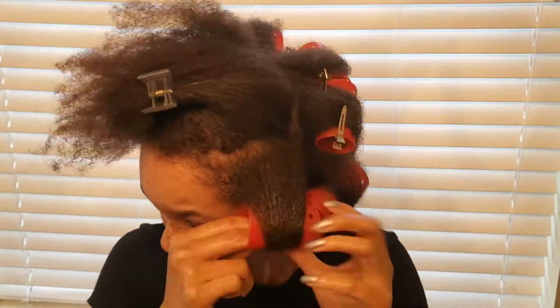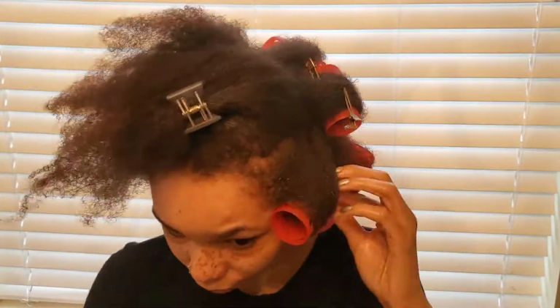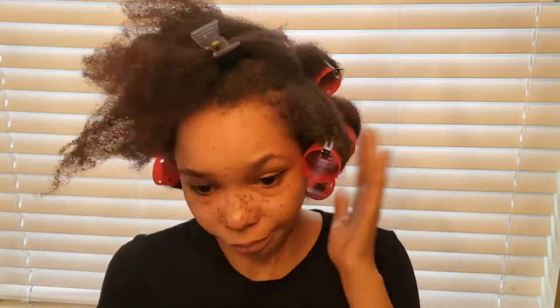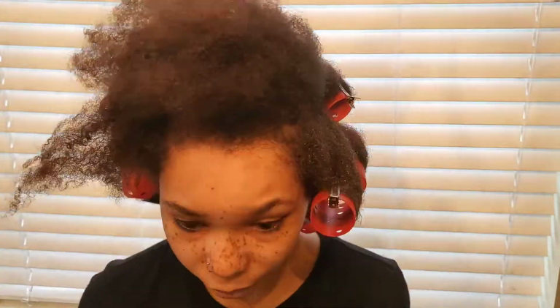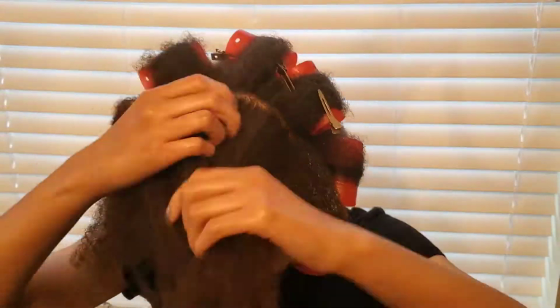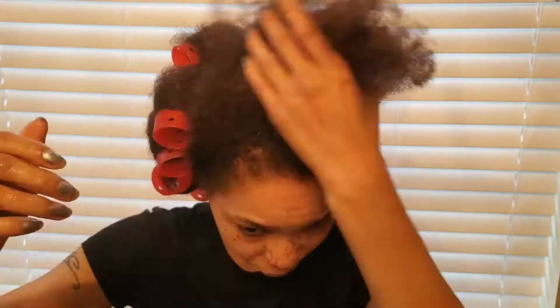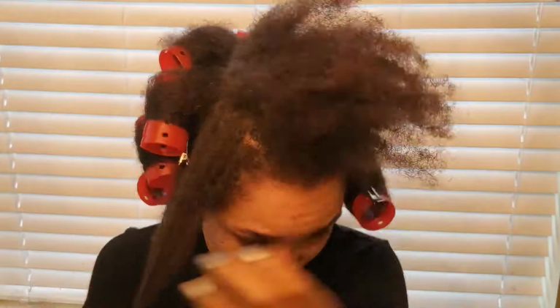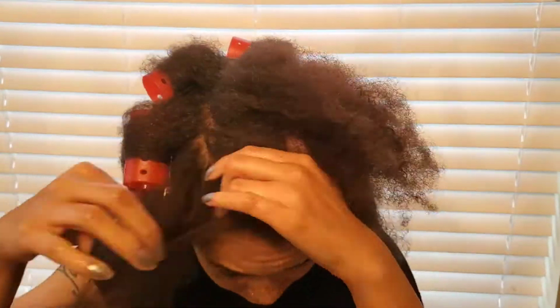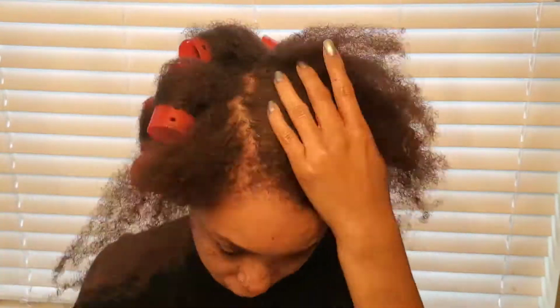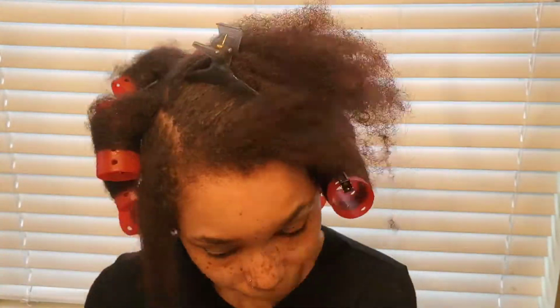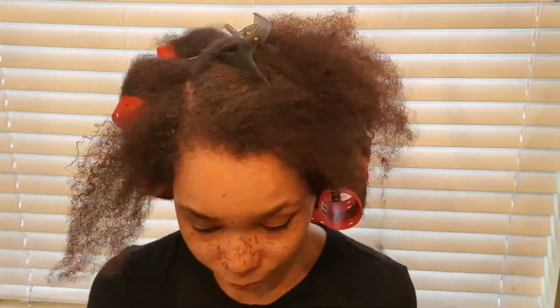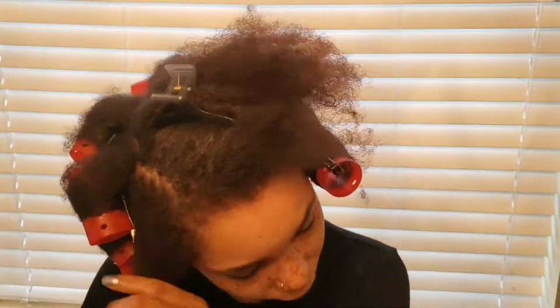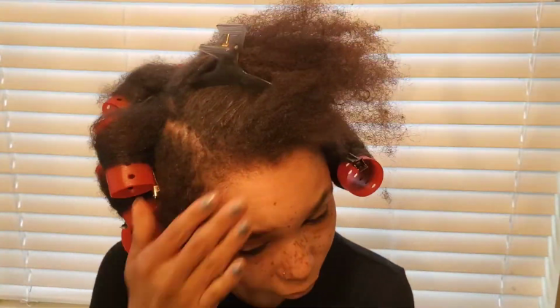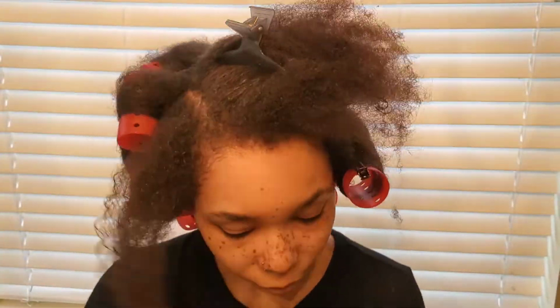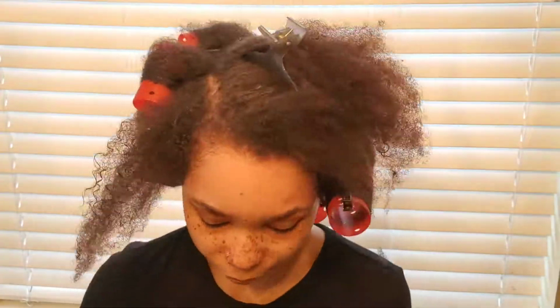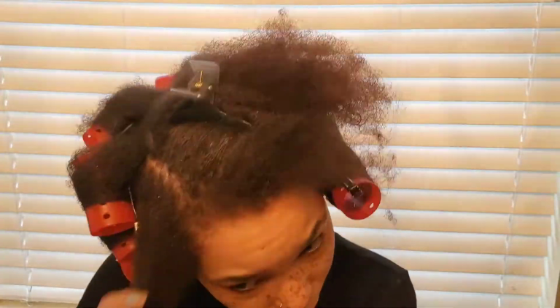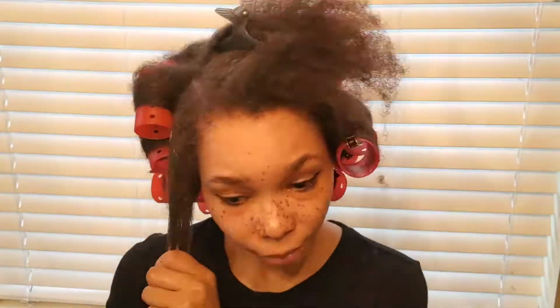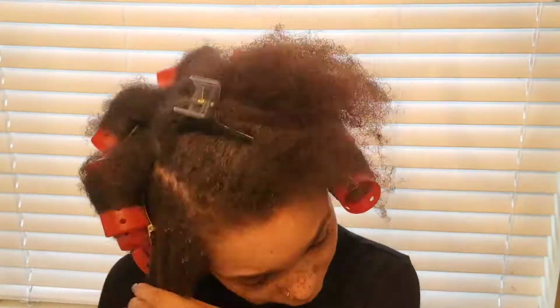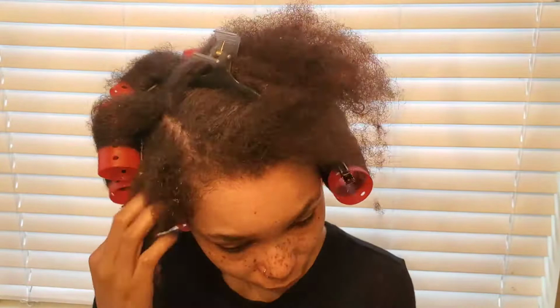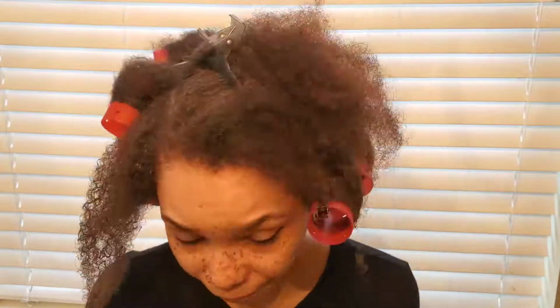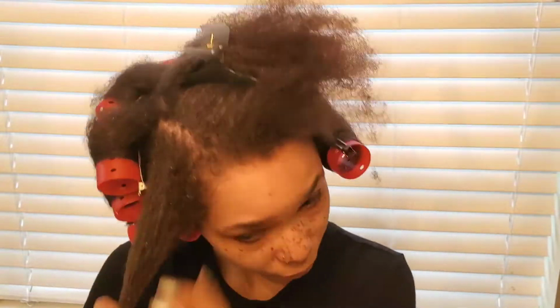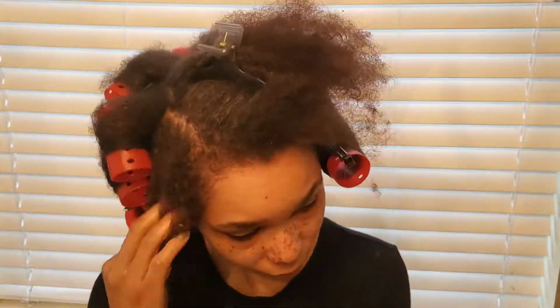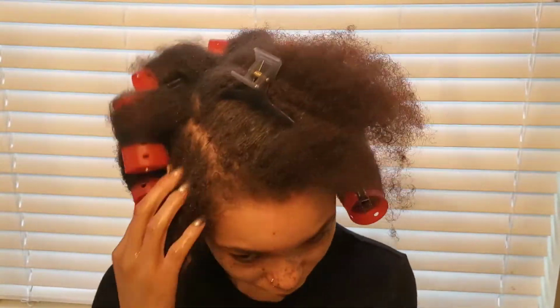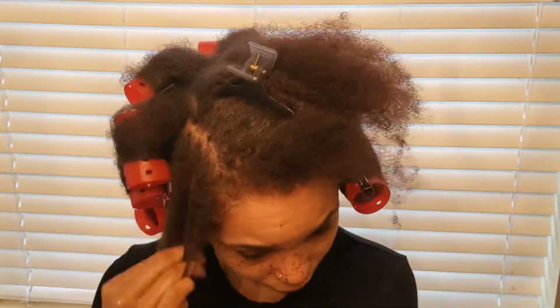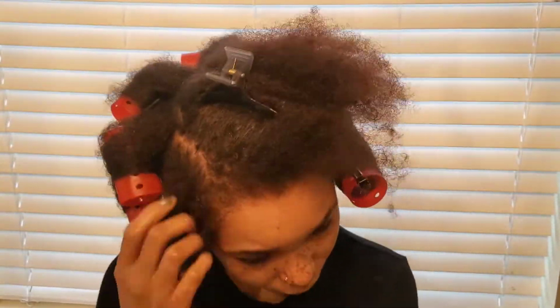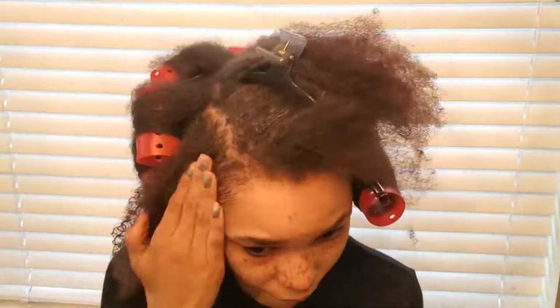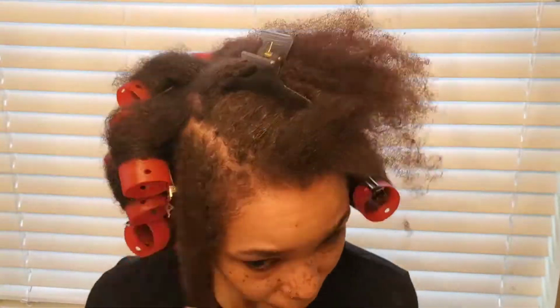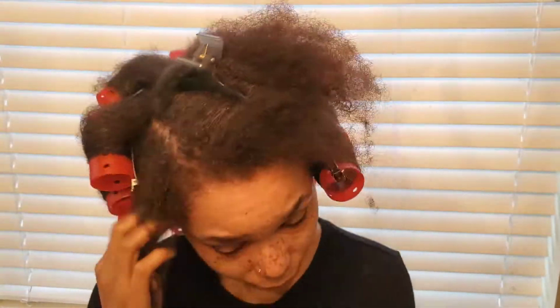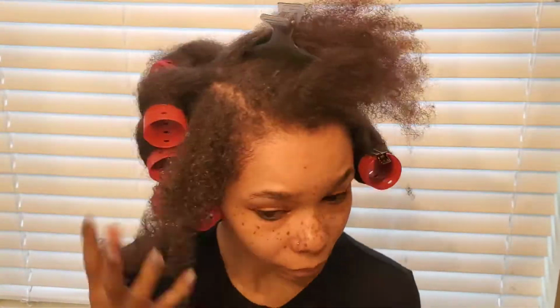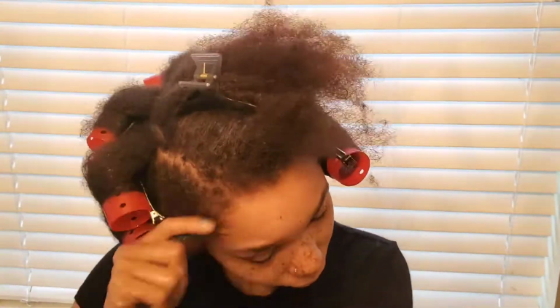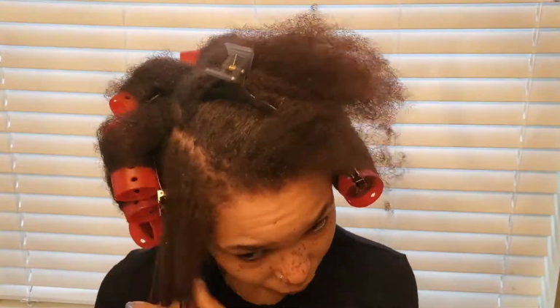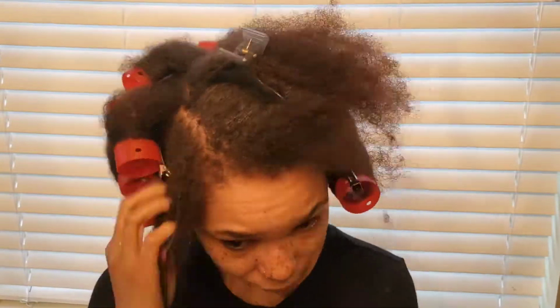I roll up my hair before I straighten it because it means a lot less heat on my hair. I just let my hair air dry so I can worry about the heat at the end.